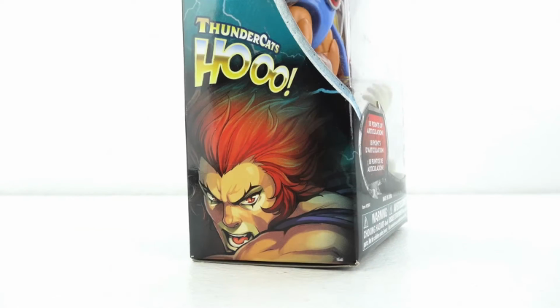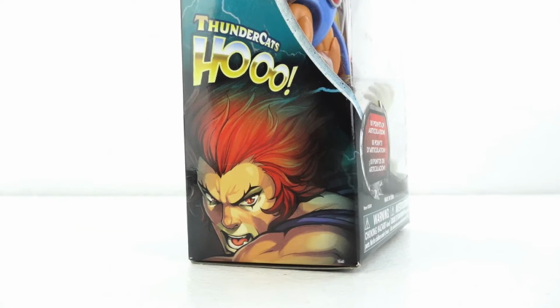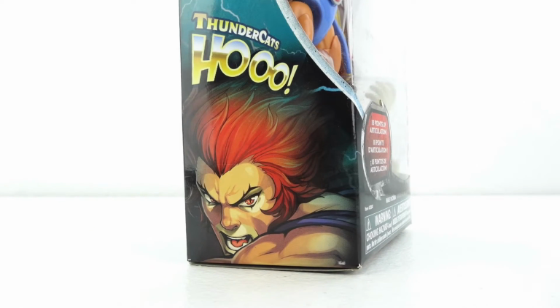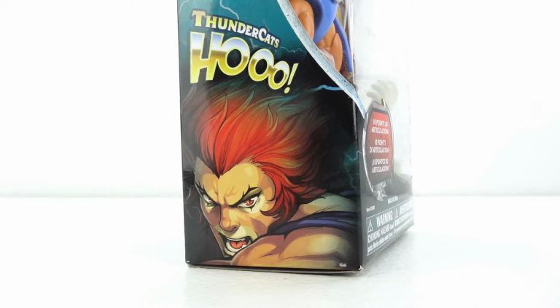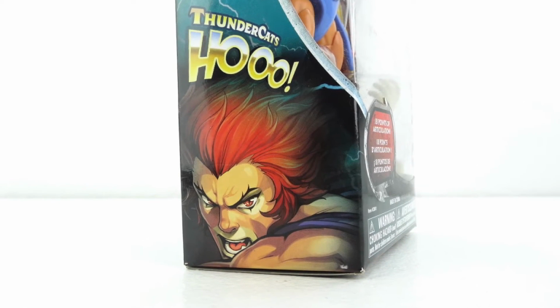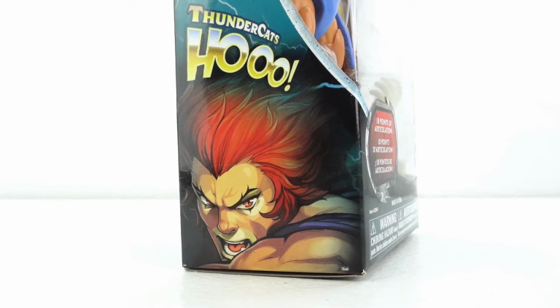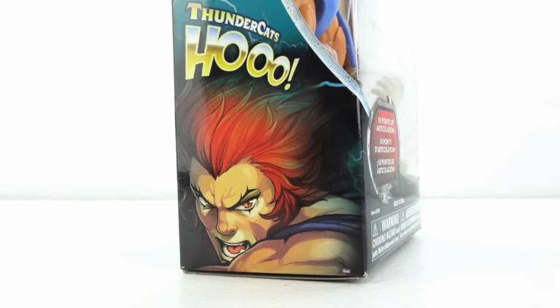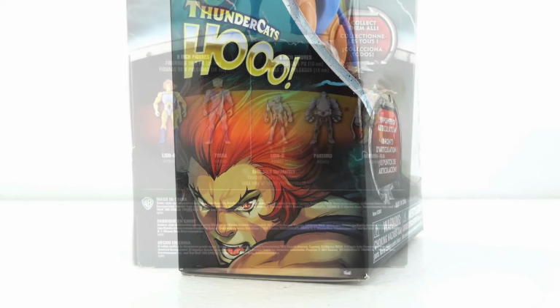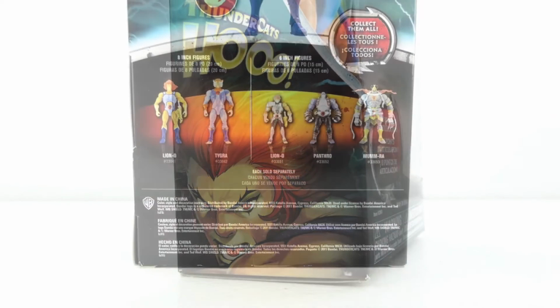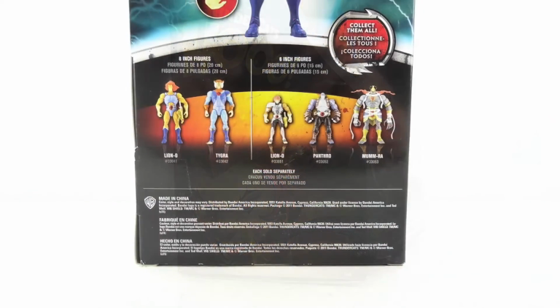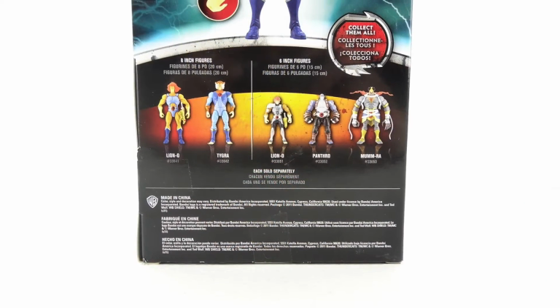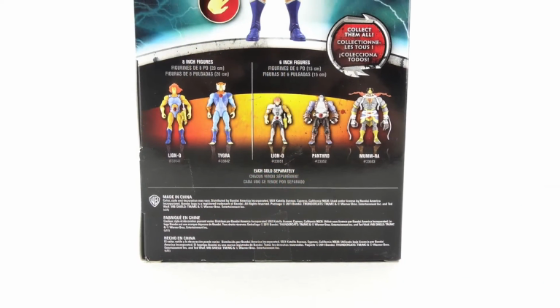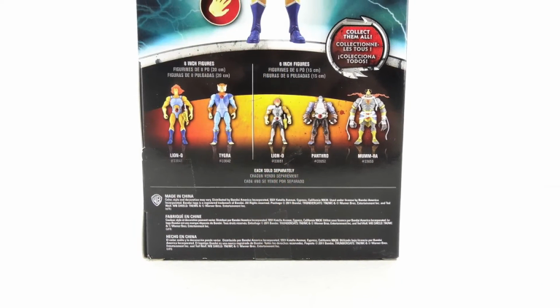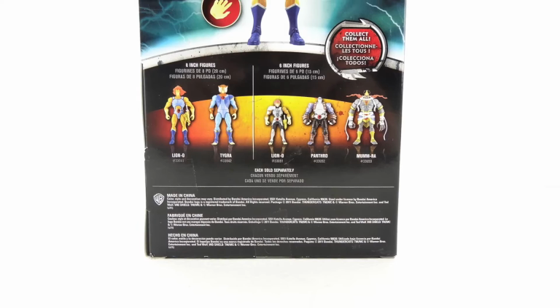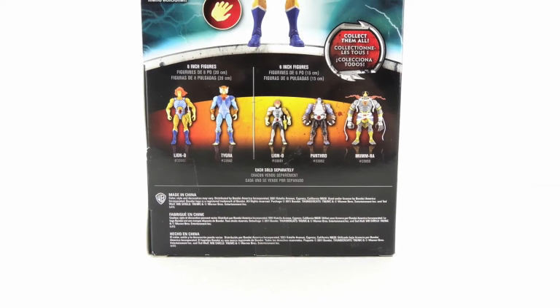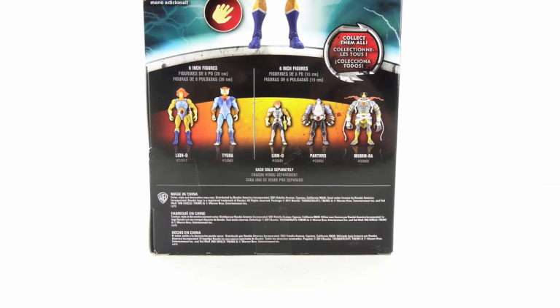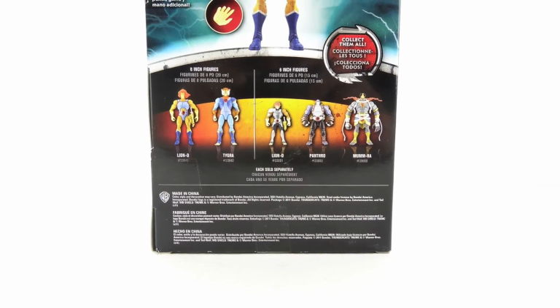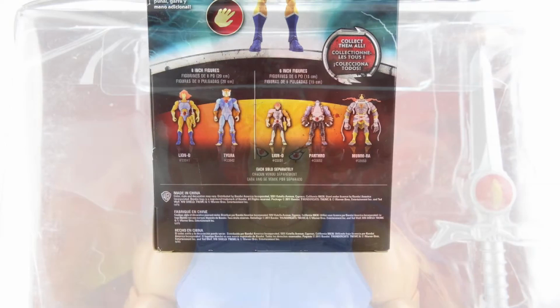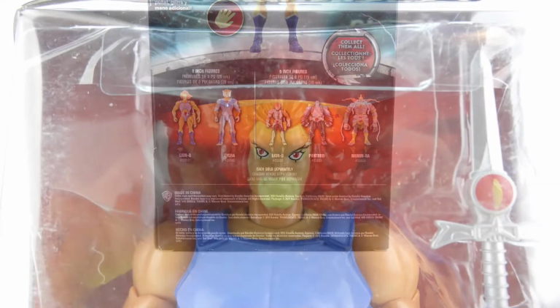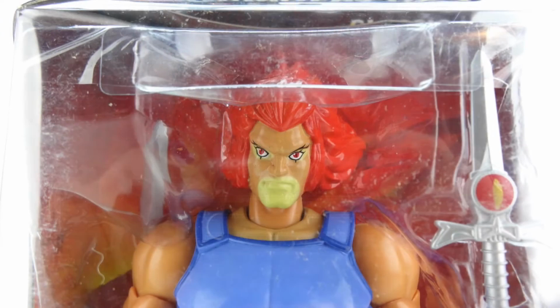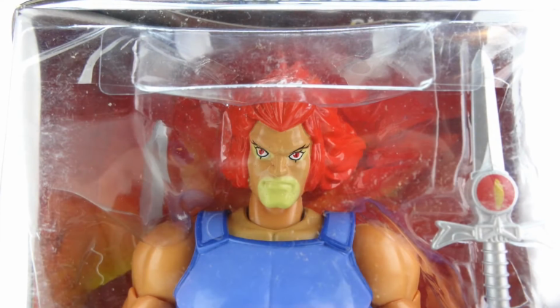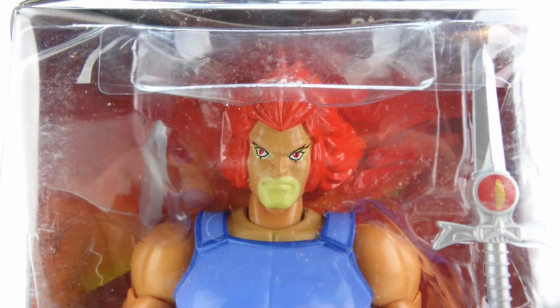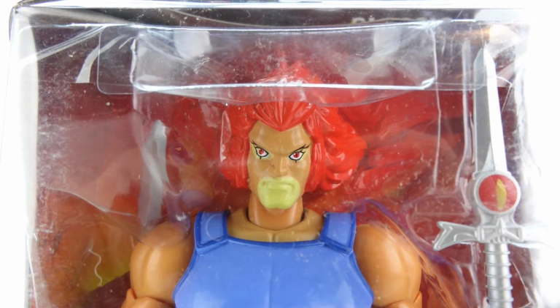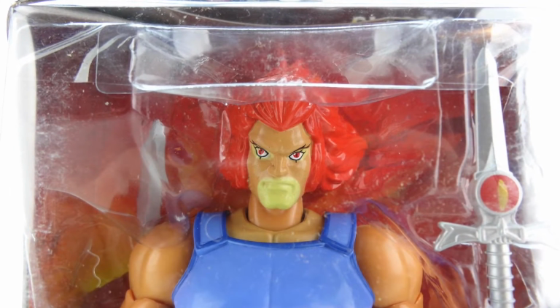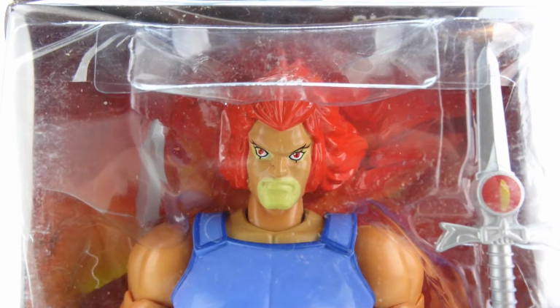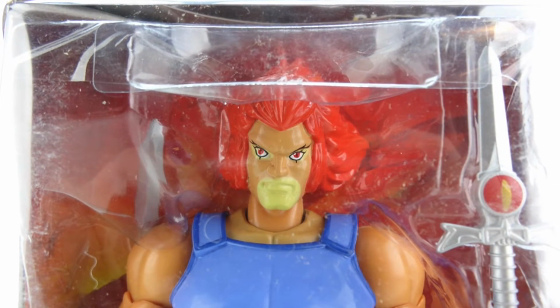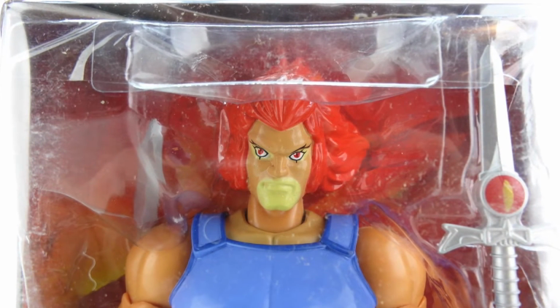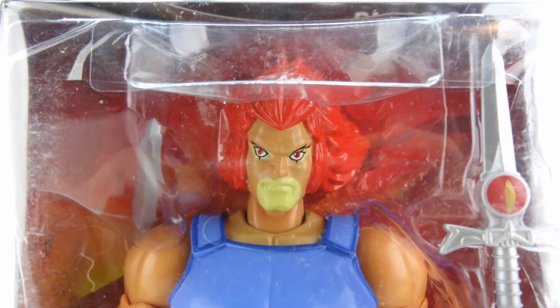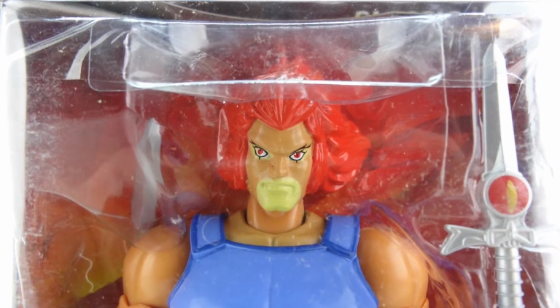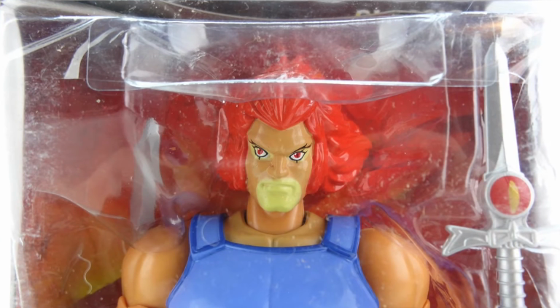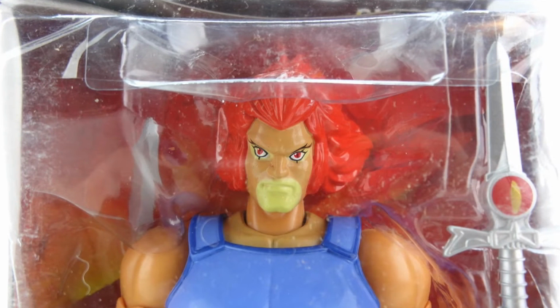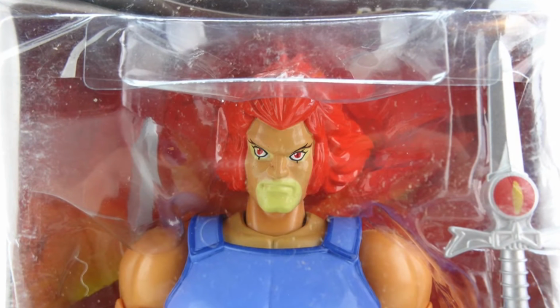Growing up as a kid I remember Thundercats and a few other nostalgic cartoons being some of my favorites to watch. So with that being said, I am officially starting not only a Thundercats collection, but a few other collections as well.